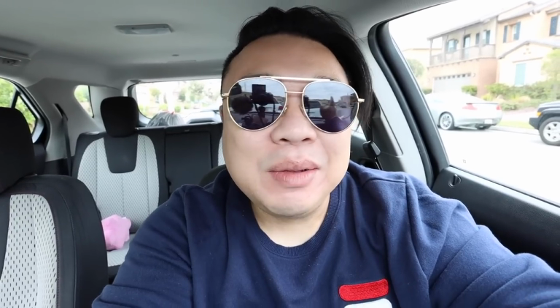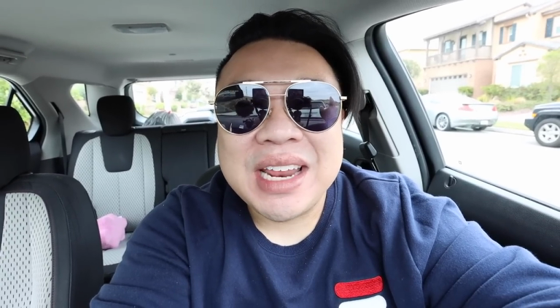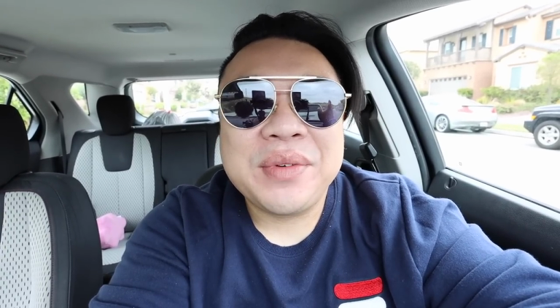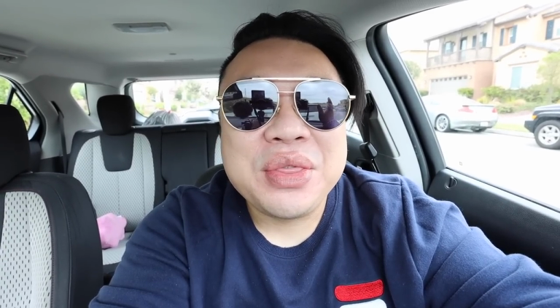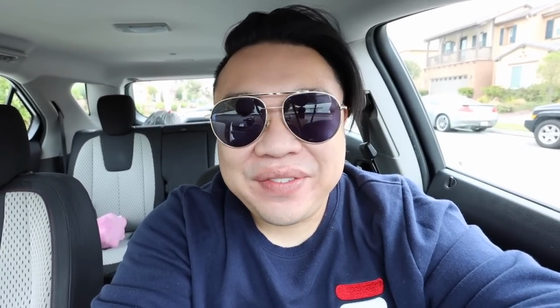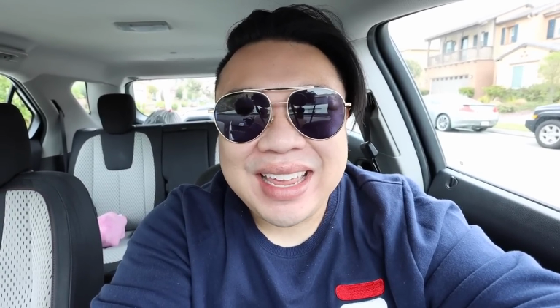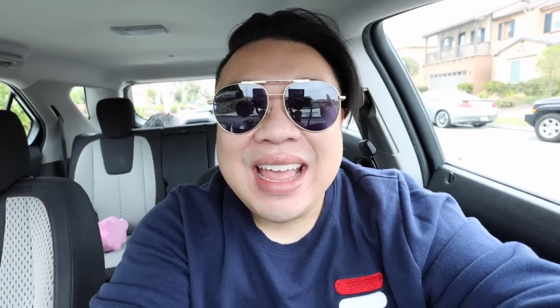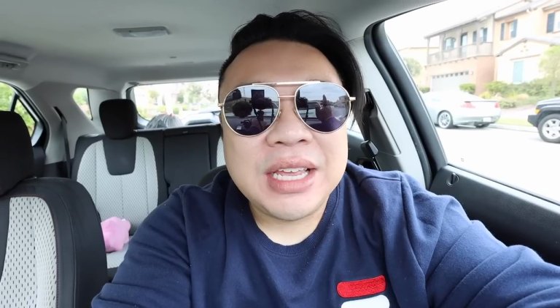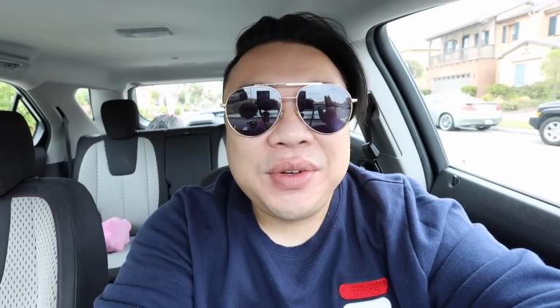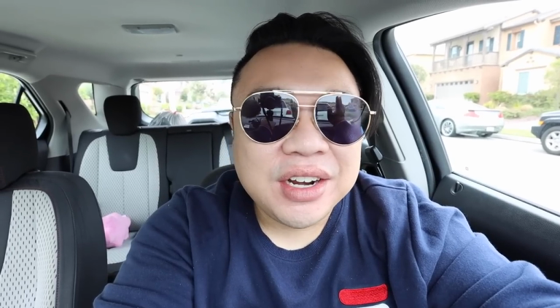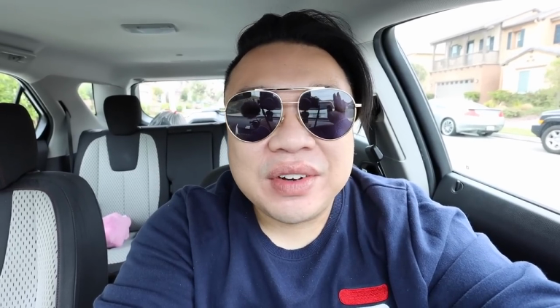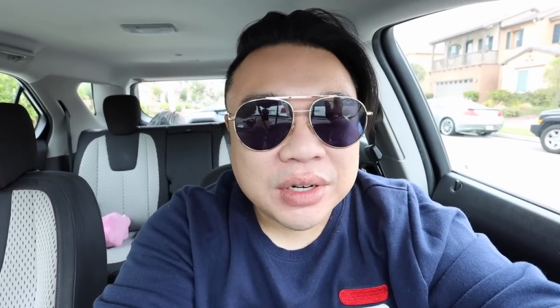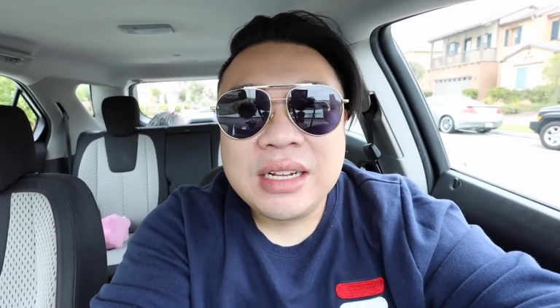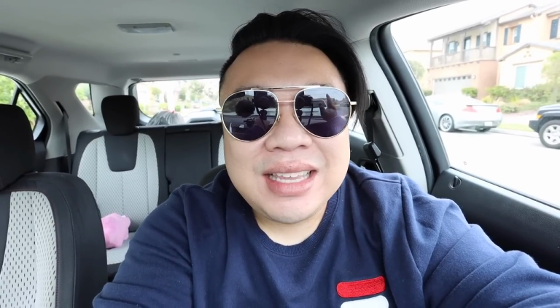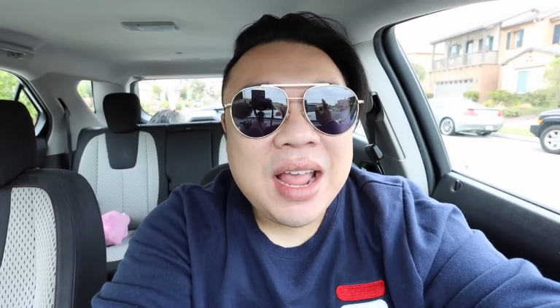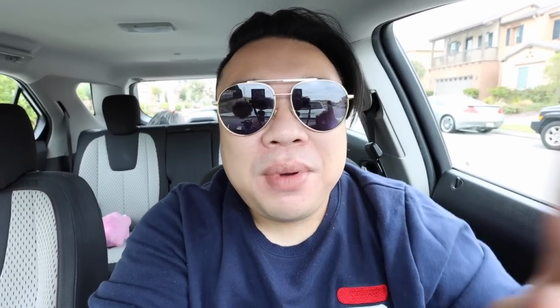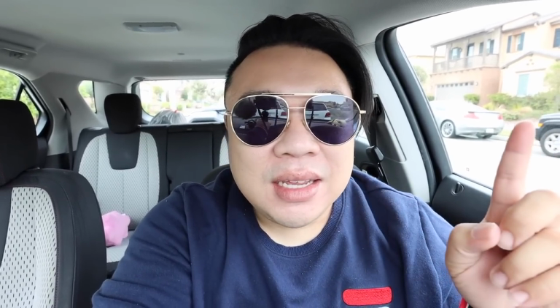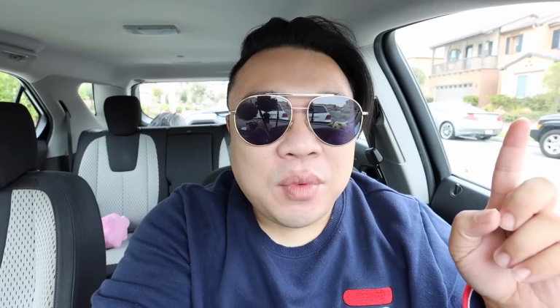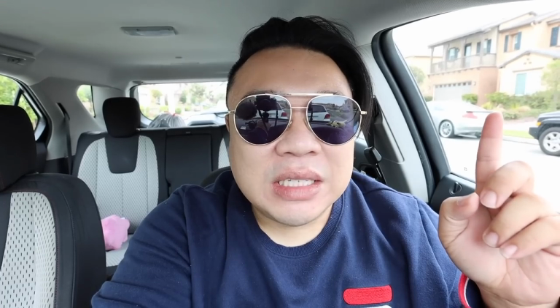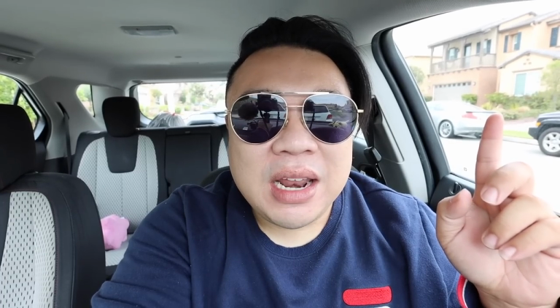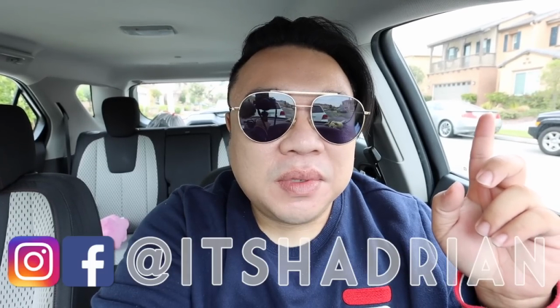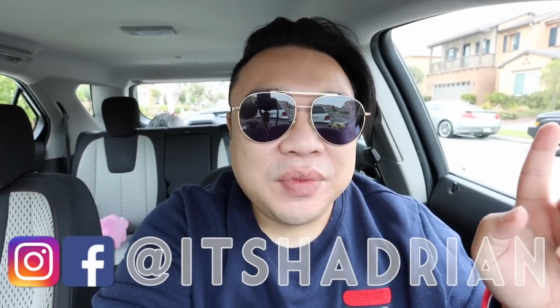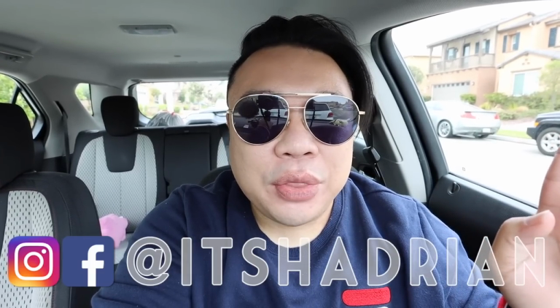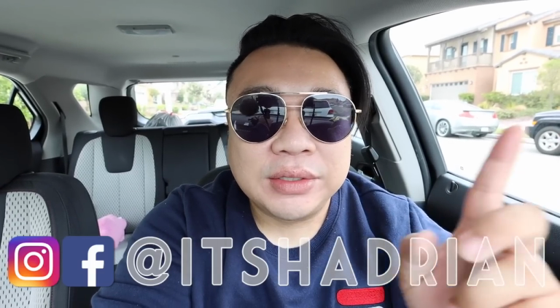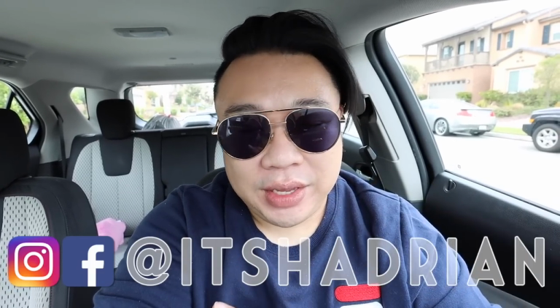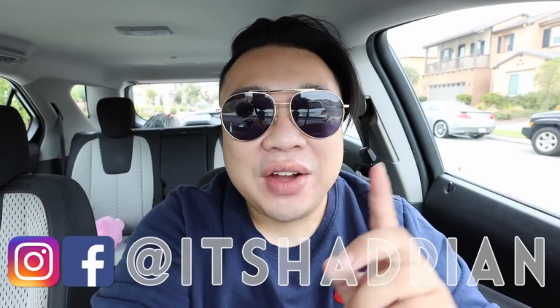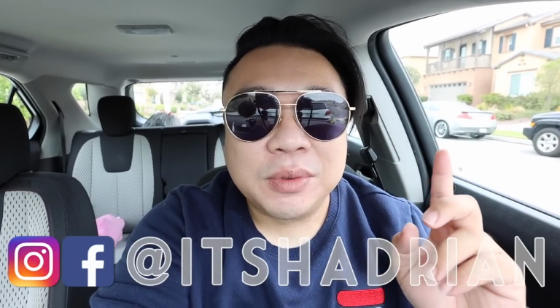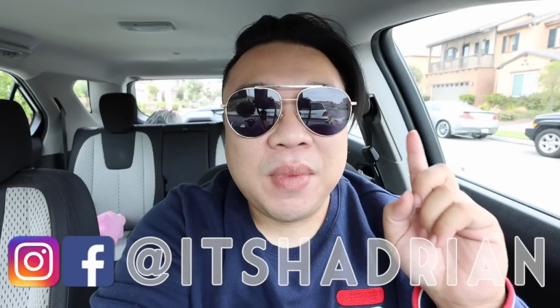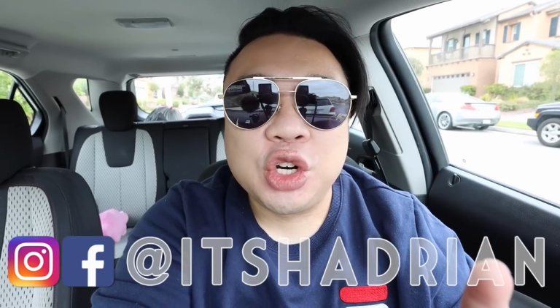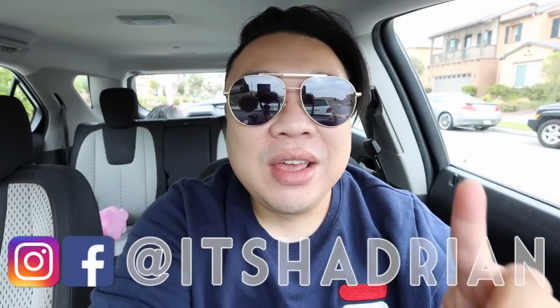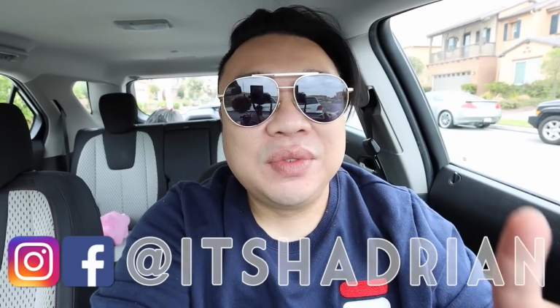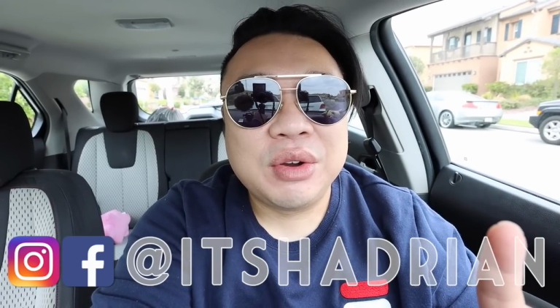I'm super excited because today we're going to go thrifting. I'm going to take you guys to a ton of different stores today. But we're actually going to spread some of those videos out throughout the rest of the week. So do not forget to subscribe and hit the little bell button so you're notified when those videos do go up.